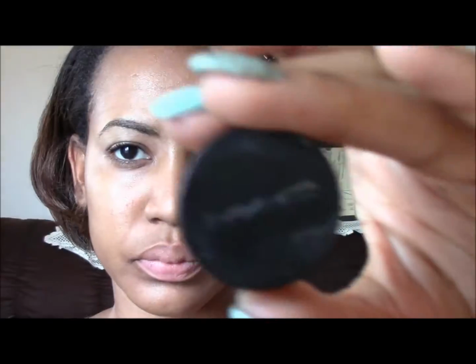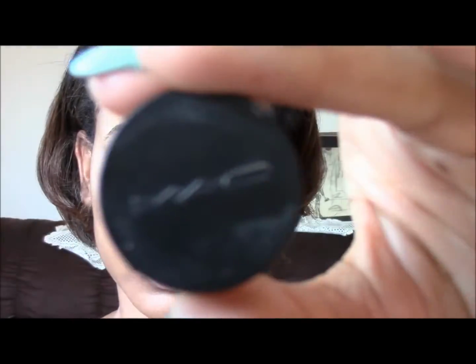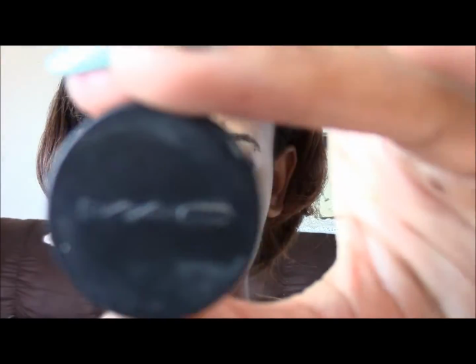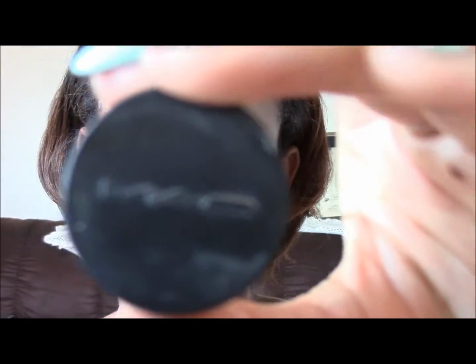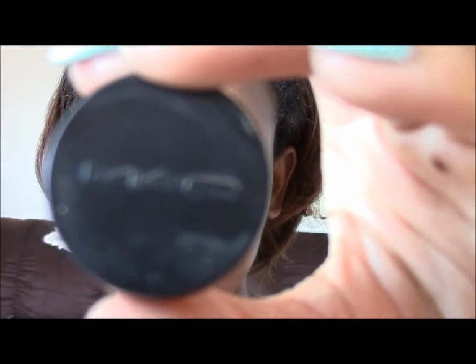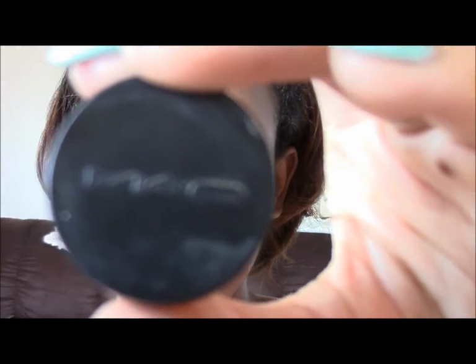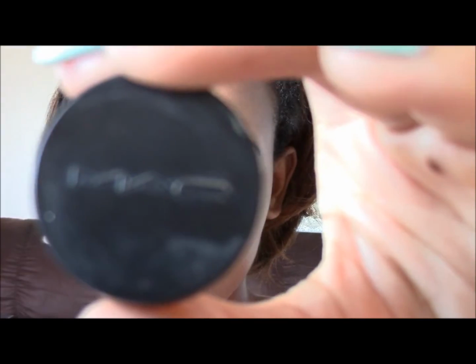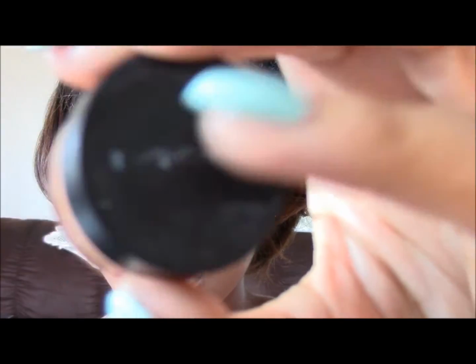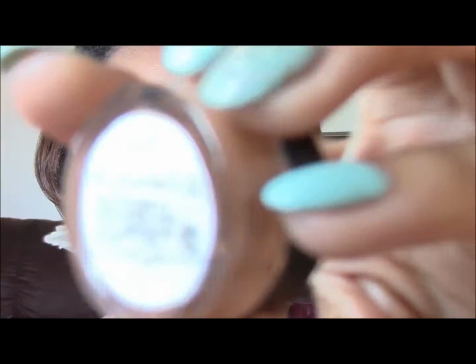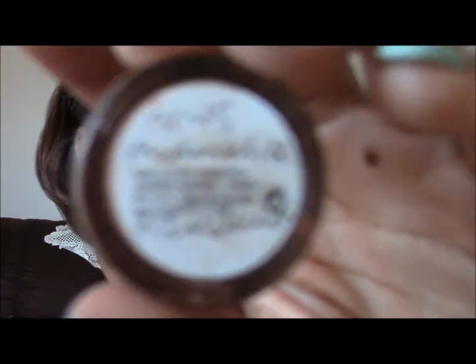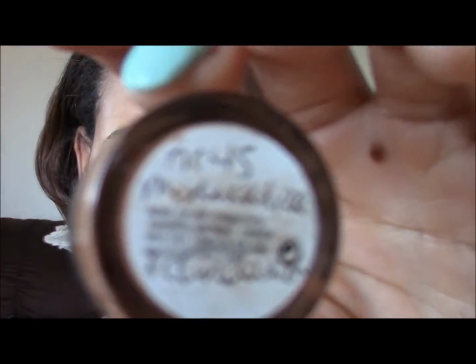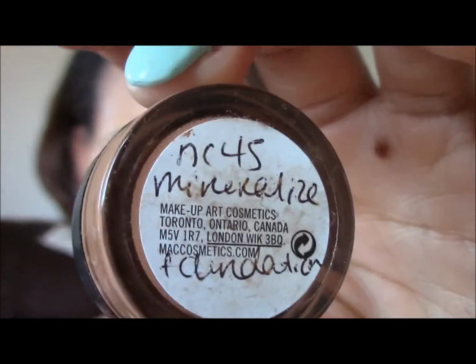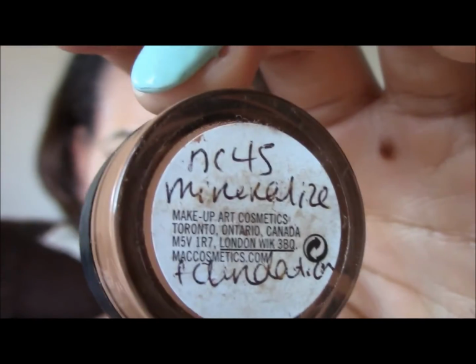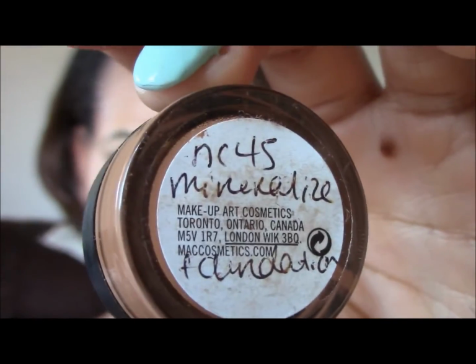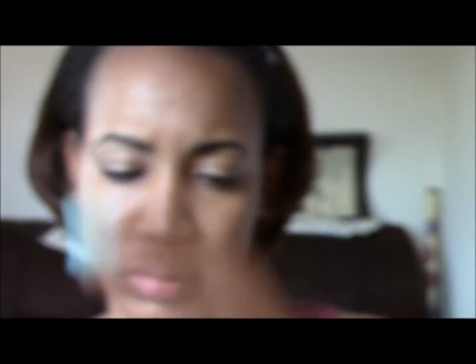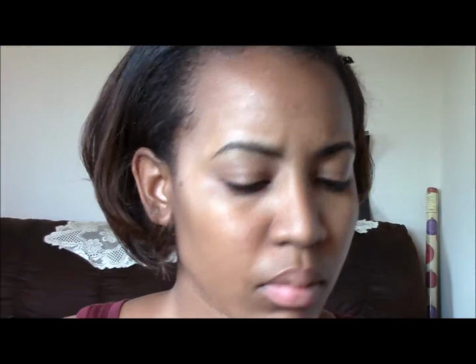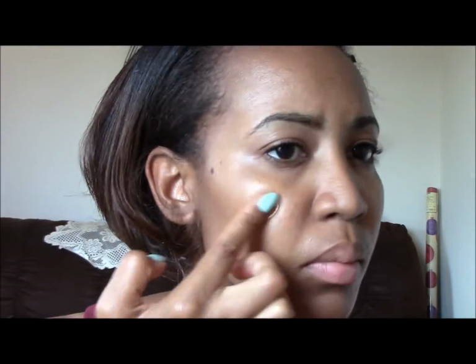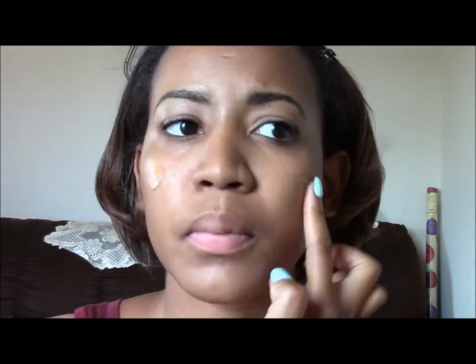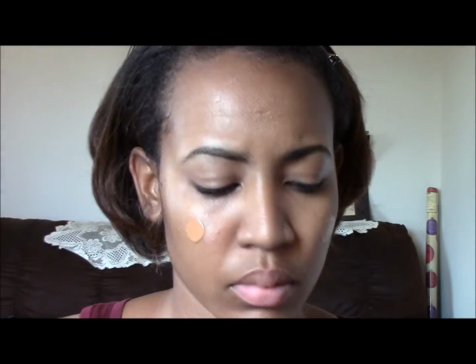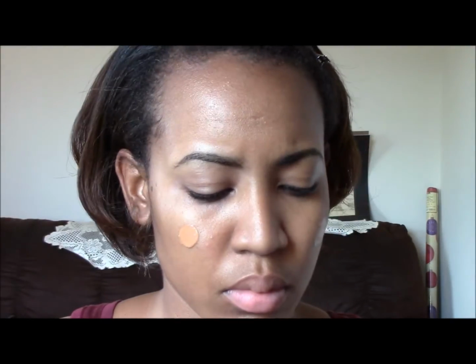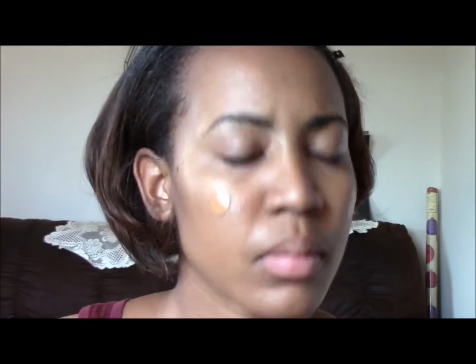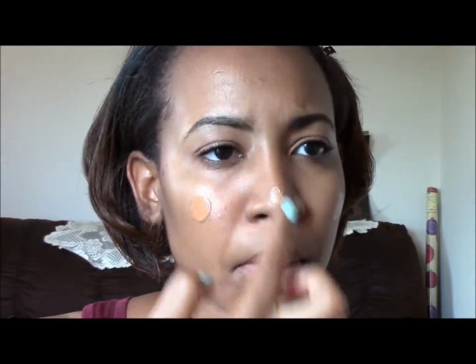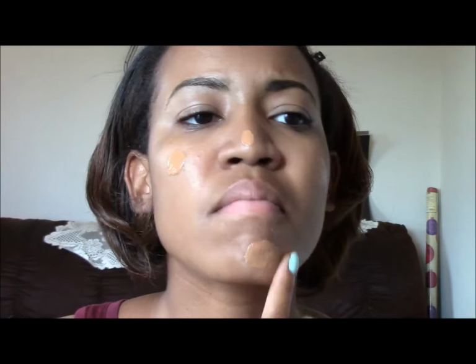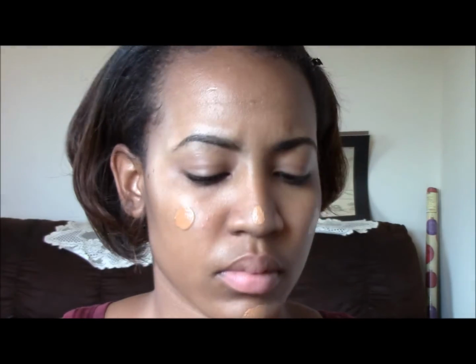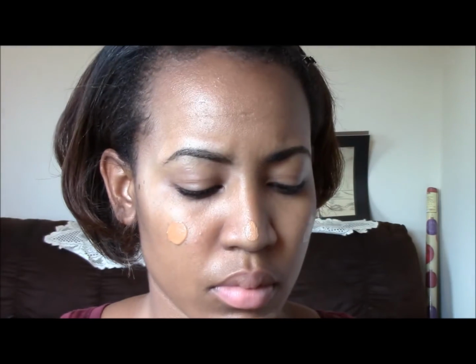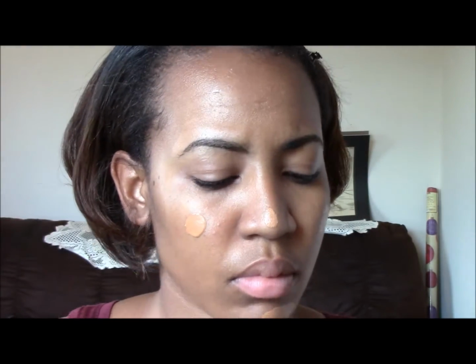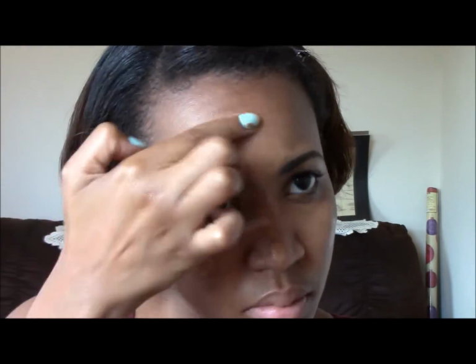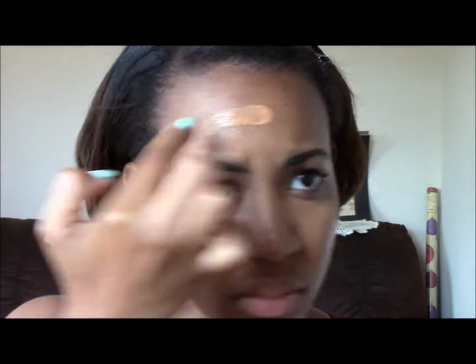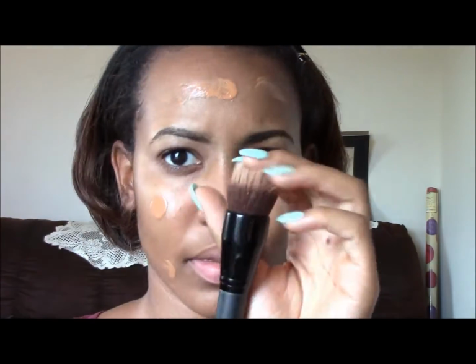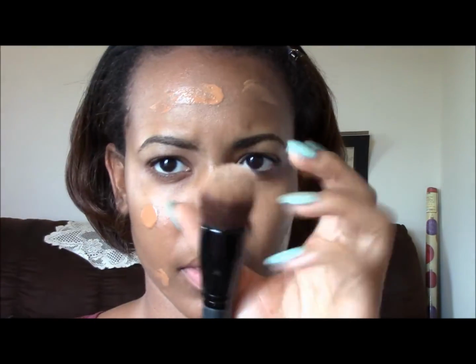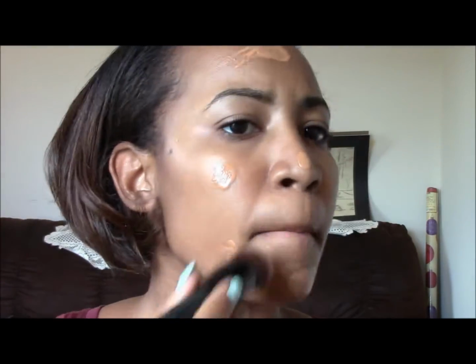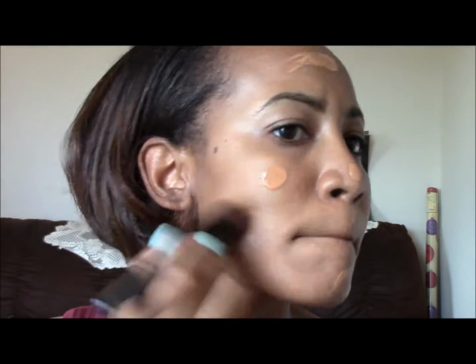Today I decided to try out a sample from MAC that I received — Mineralize NC45. Not too bad.